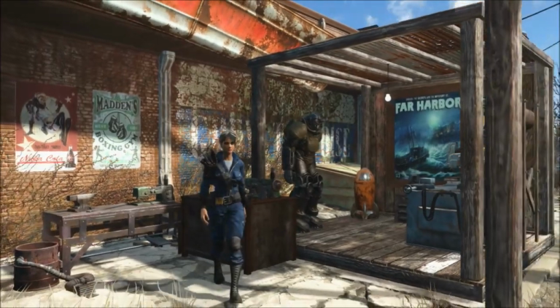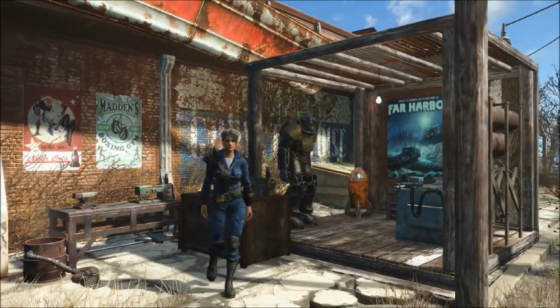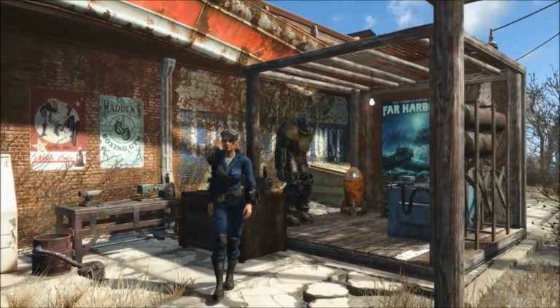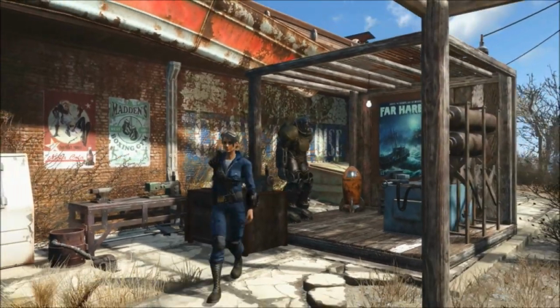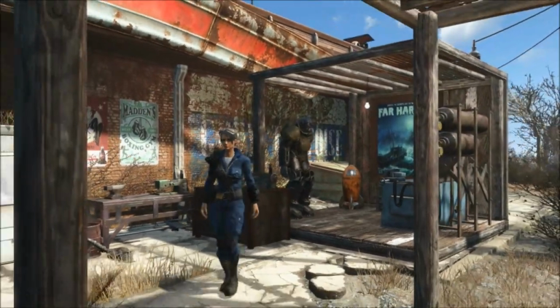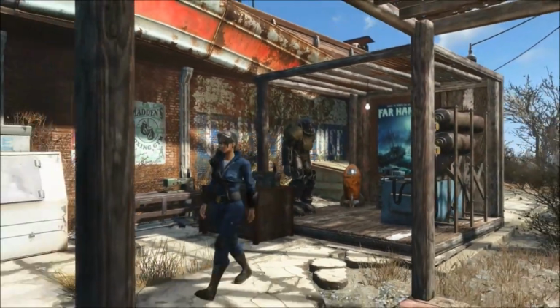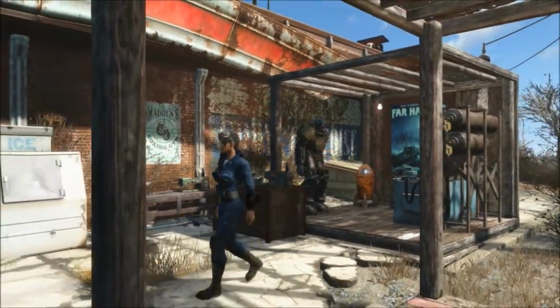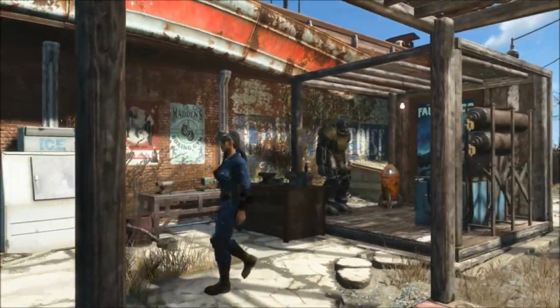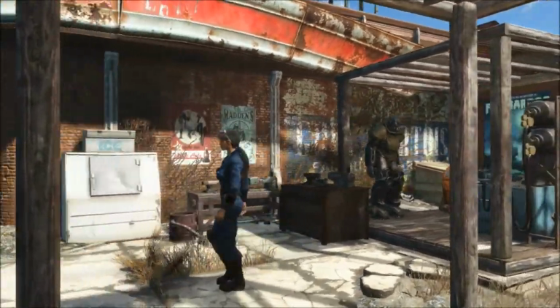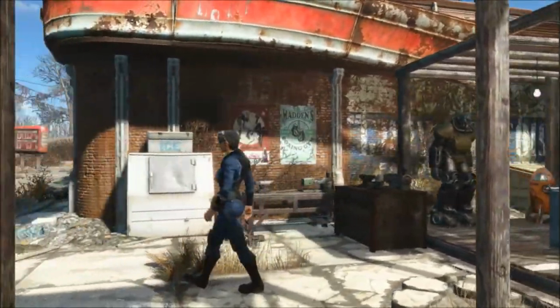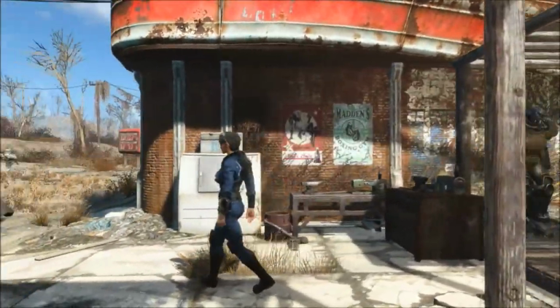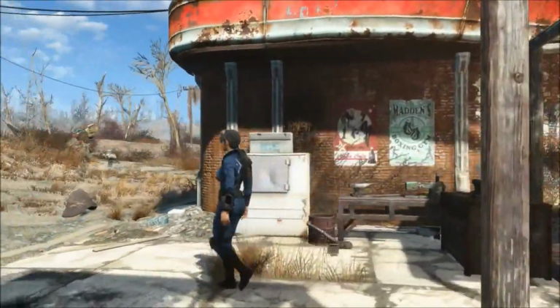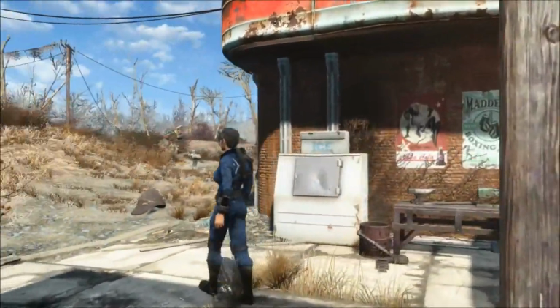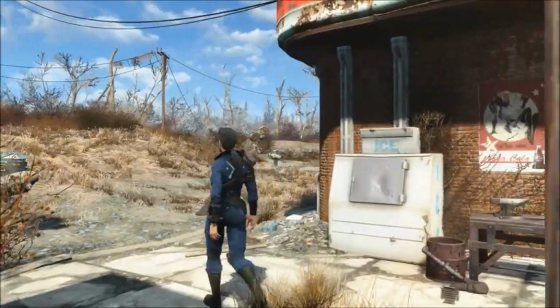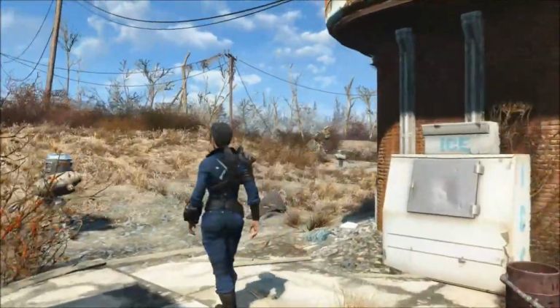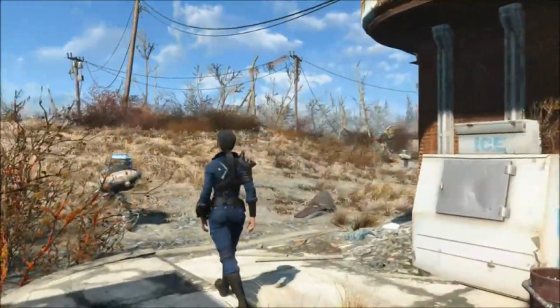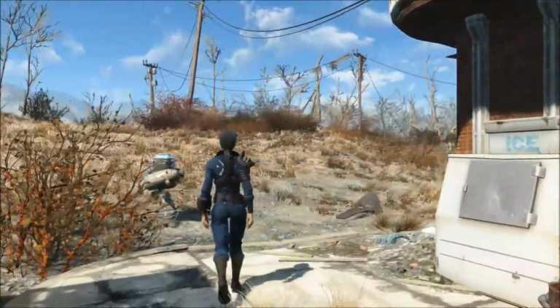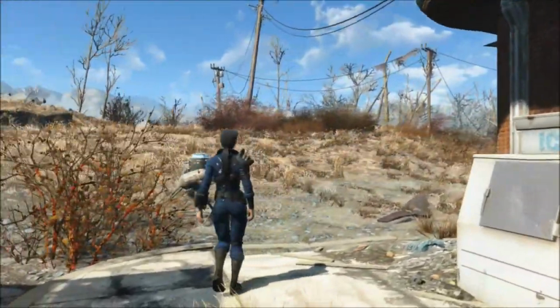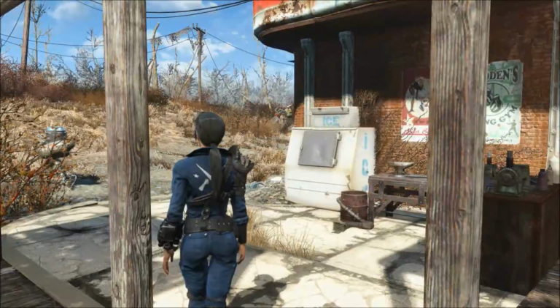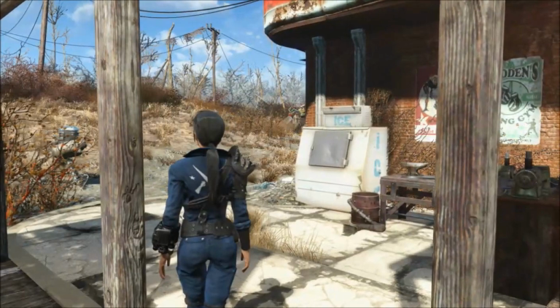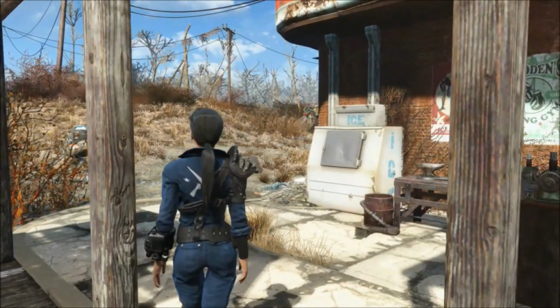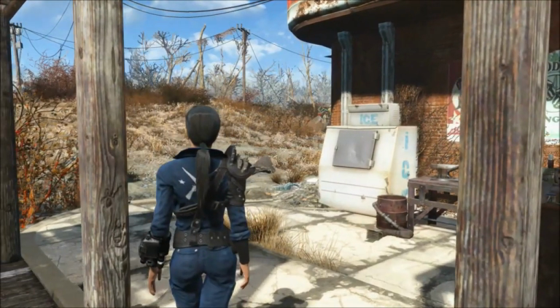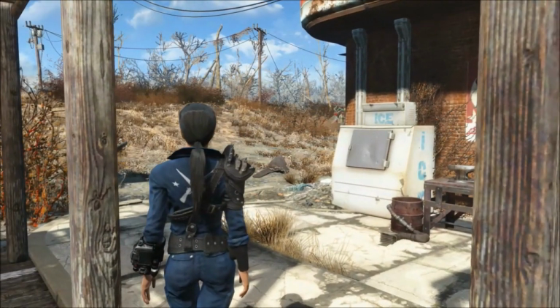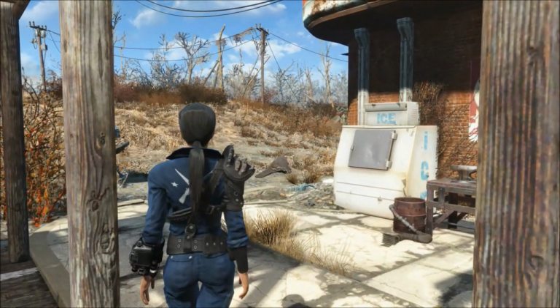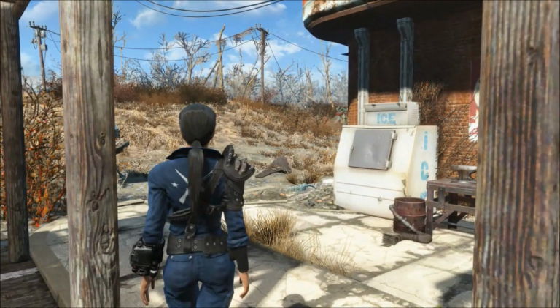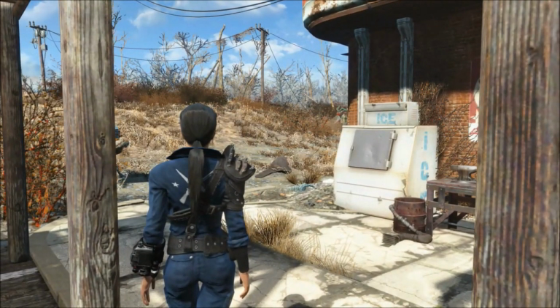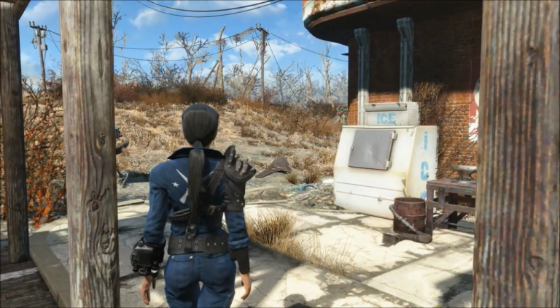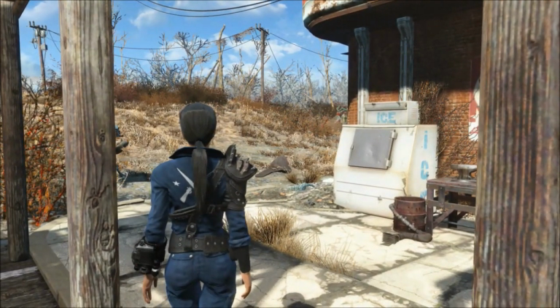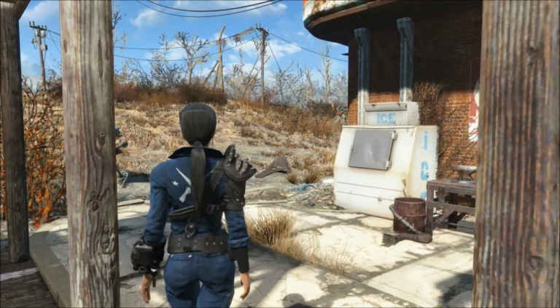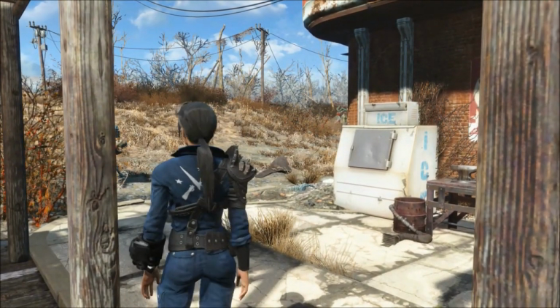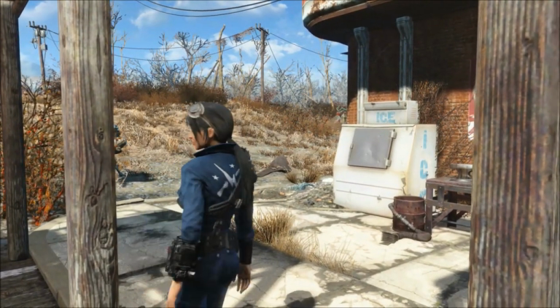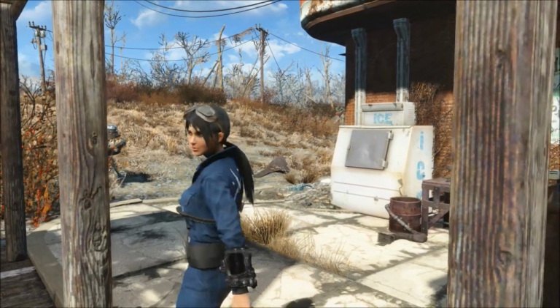I adopted this as the official Minuteman uniform around my settlements — Sanctuary, Outpost Z, the Castle — even Preston wears one.